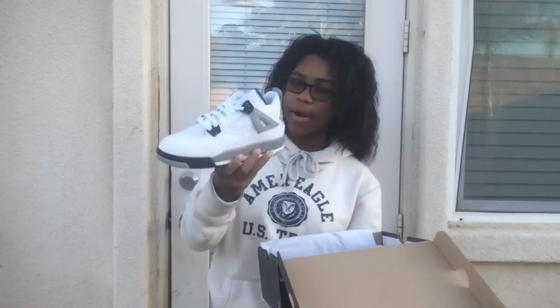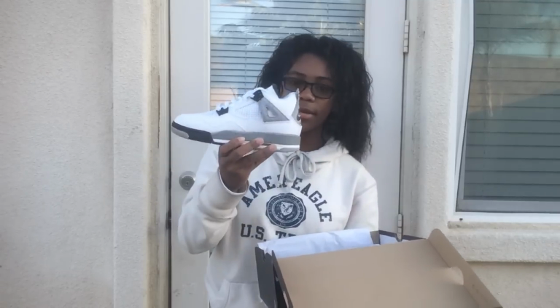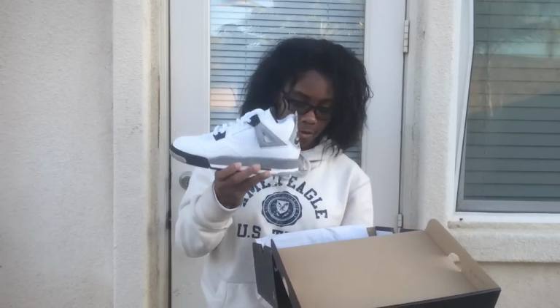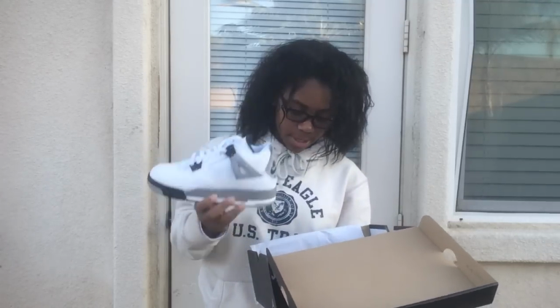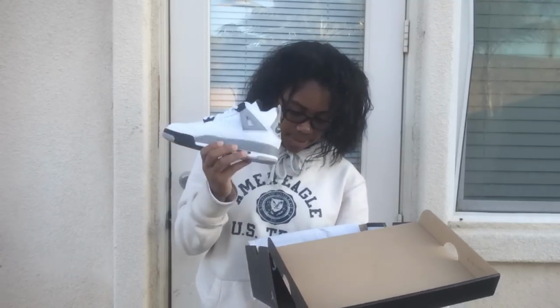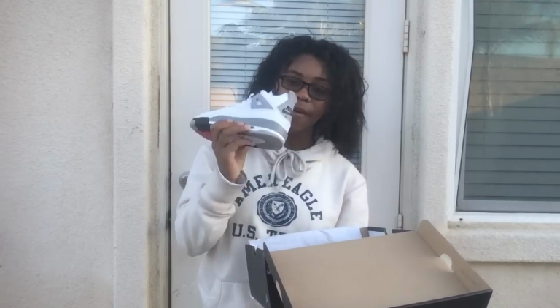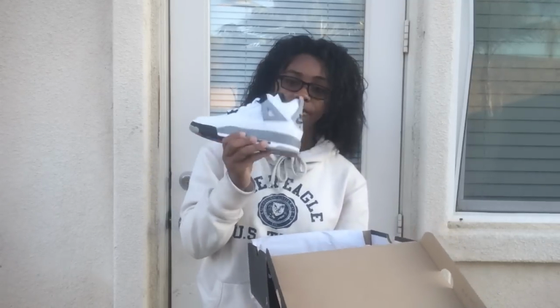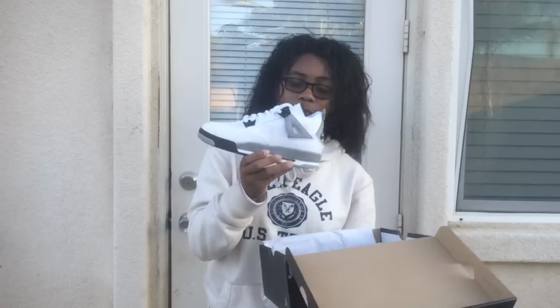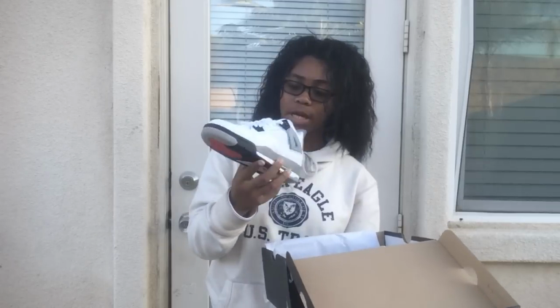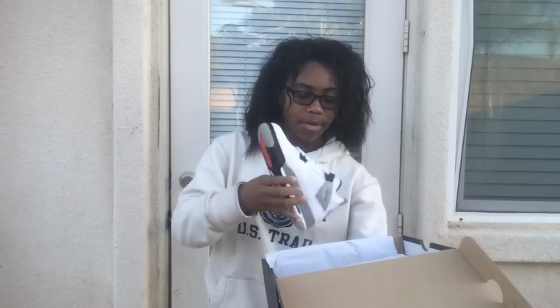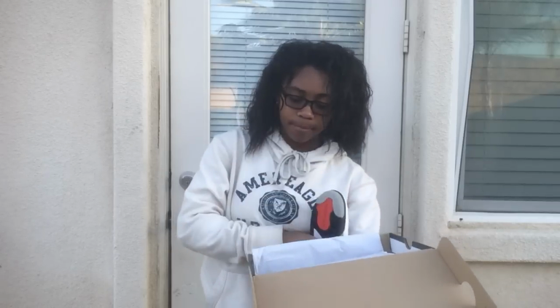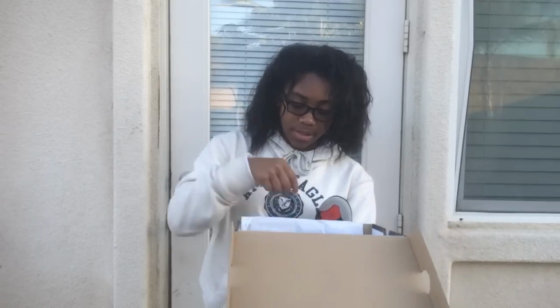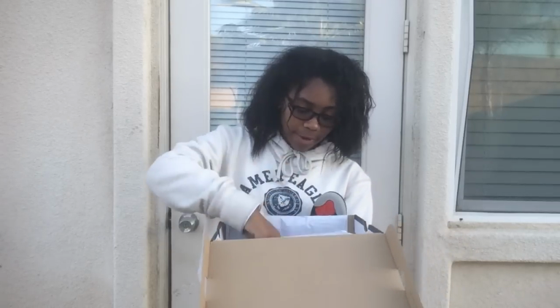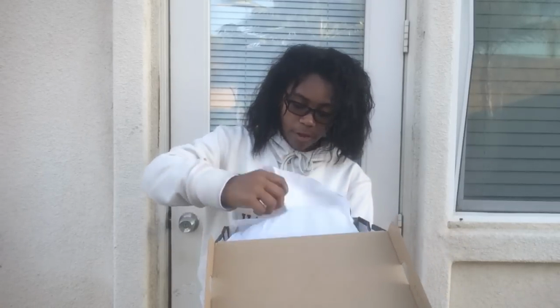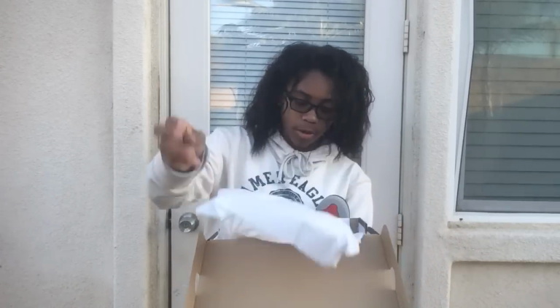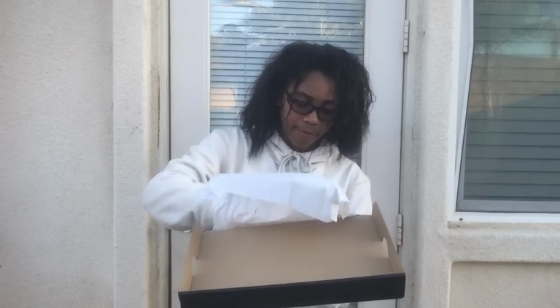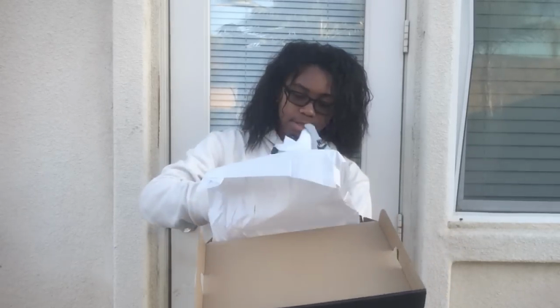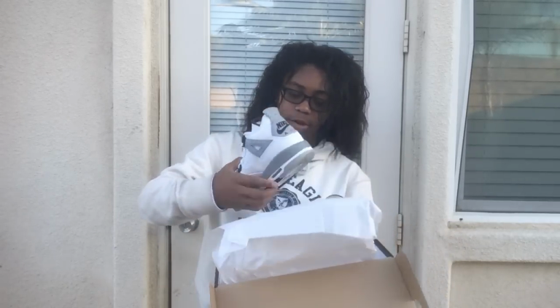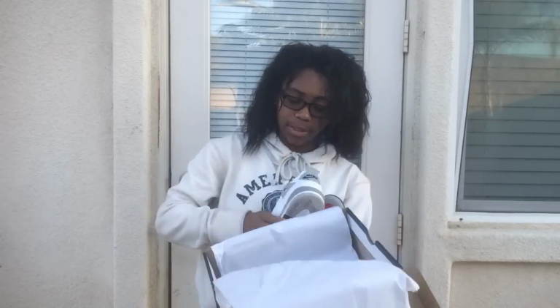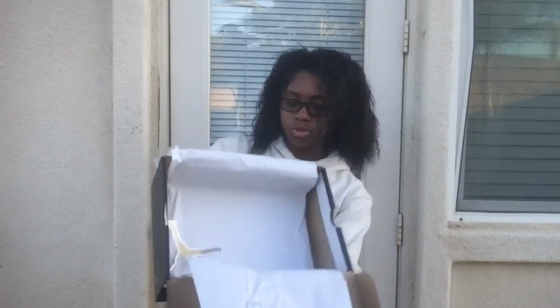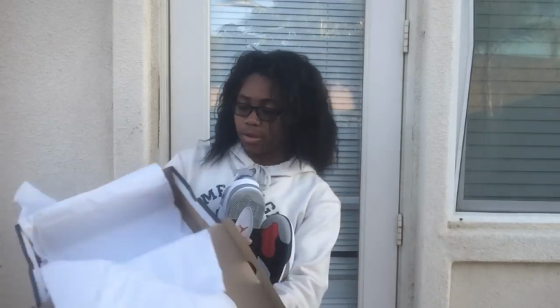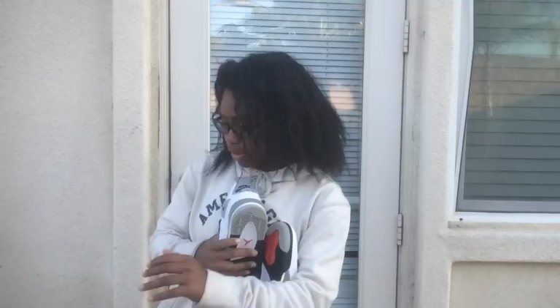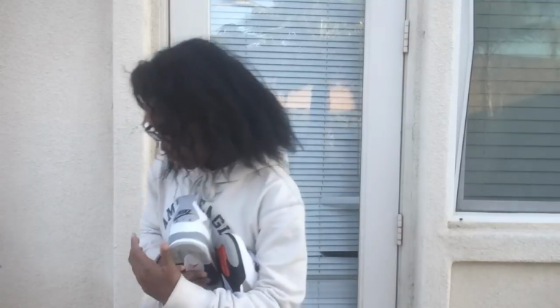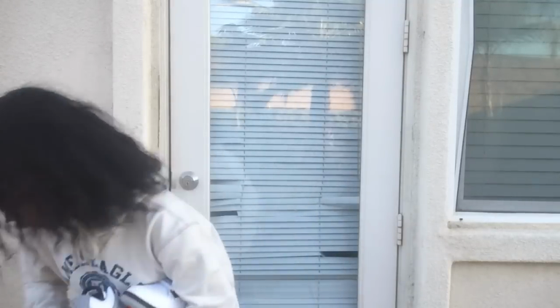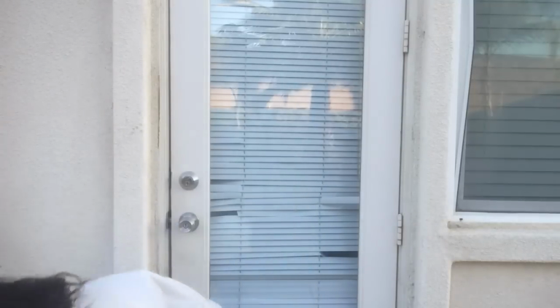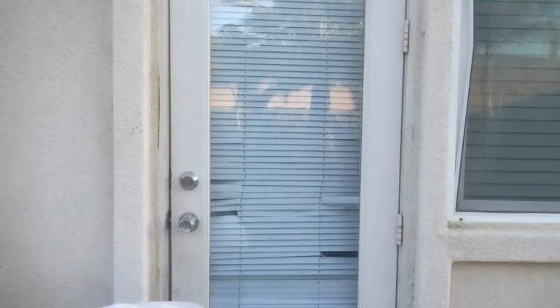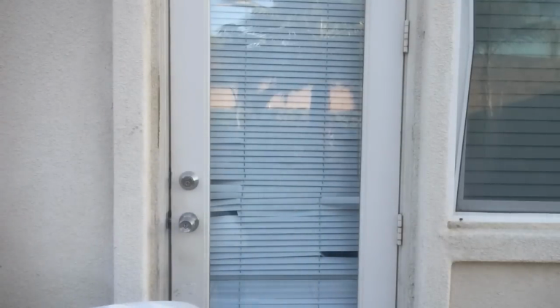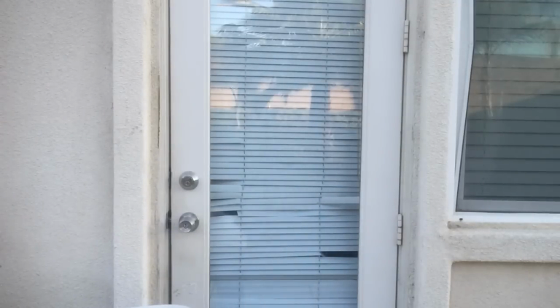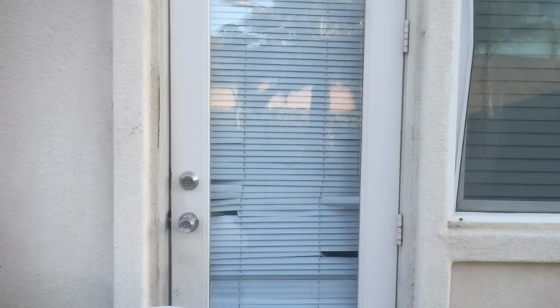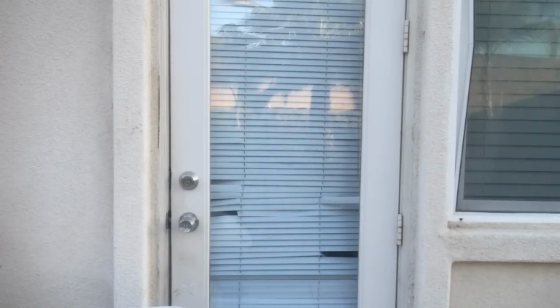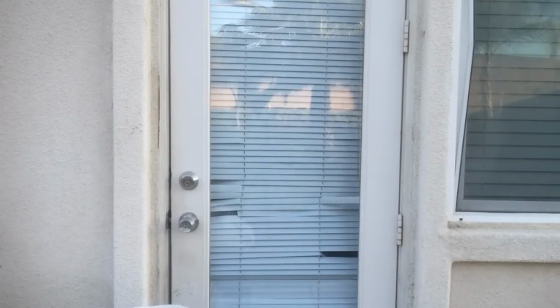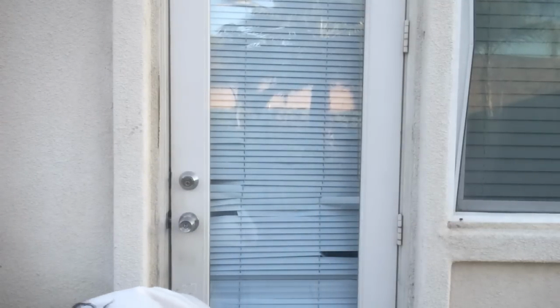These are the White Cement Forces and this is my favorite Jordan of all time — this is a grail. I've been wanting these ever since I started collecting shoes. Holy moly, holy crap — it comes with a sticker. But this is just a quick little unboxing, nothing serious.